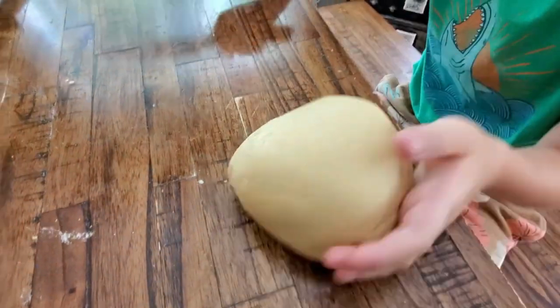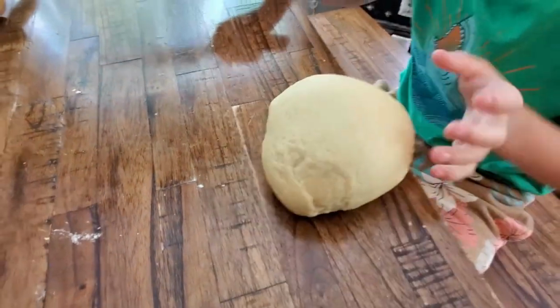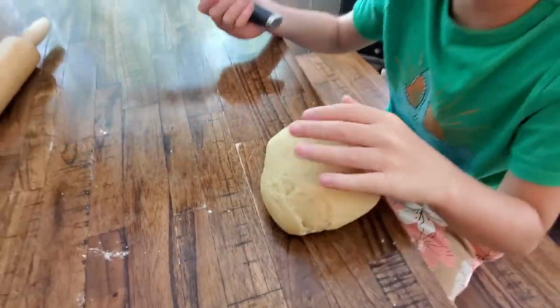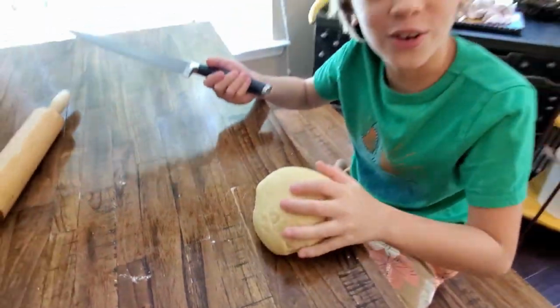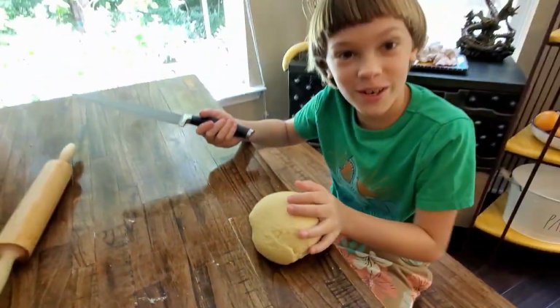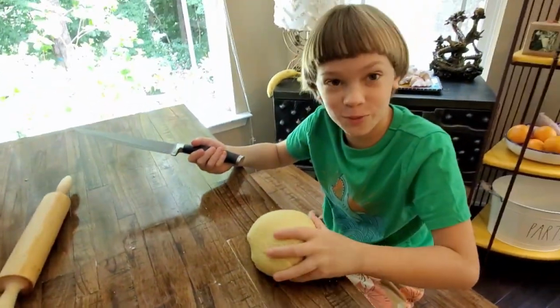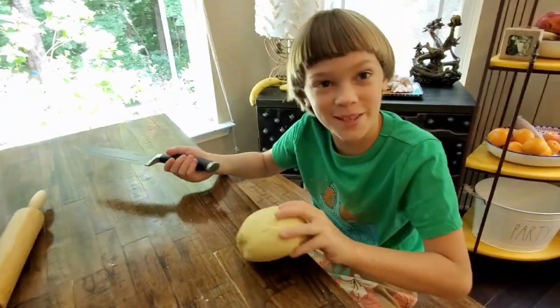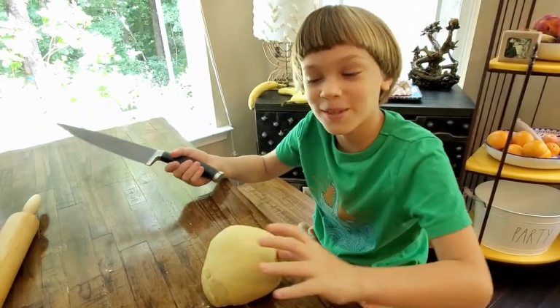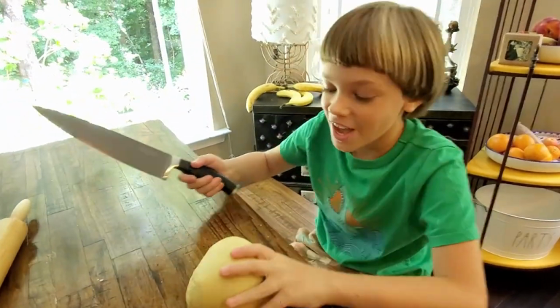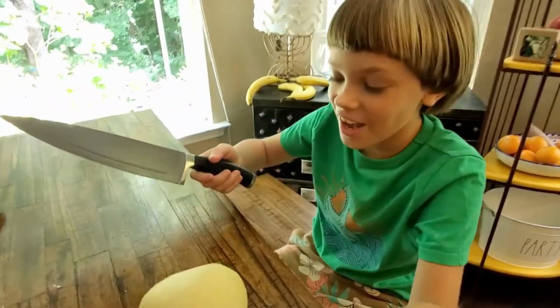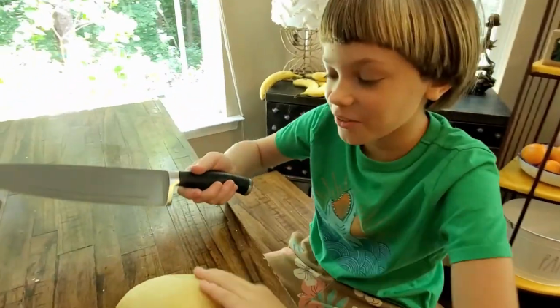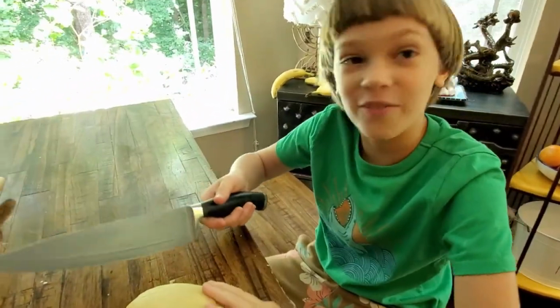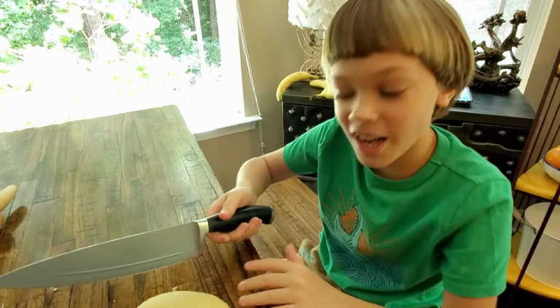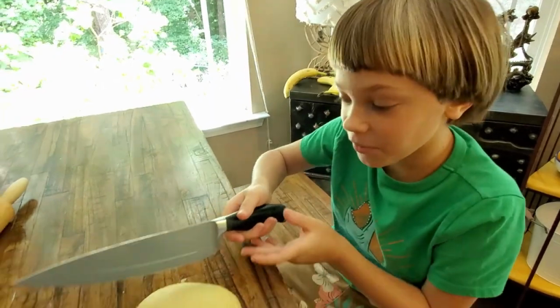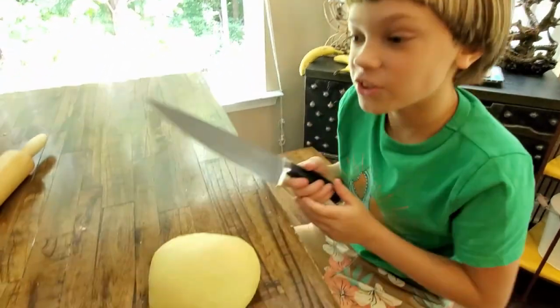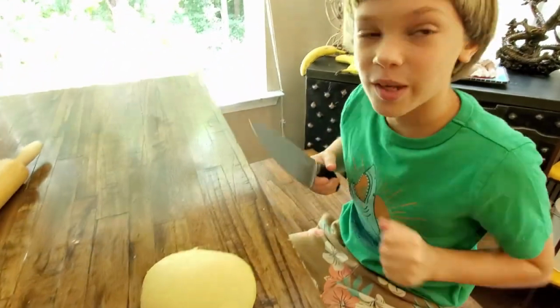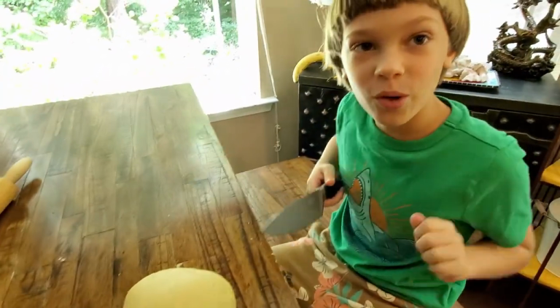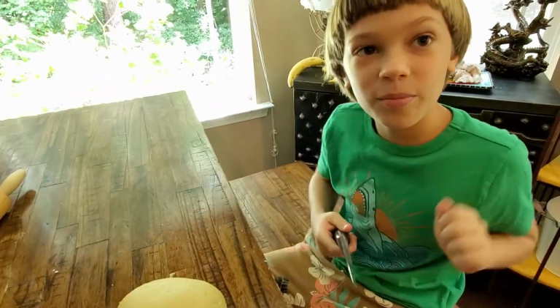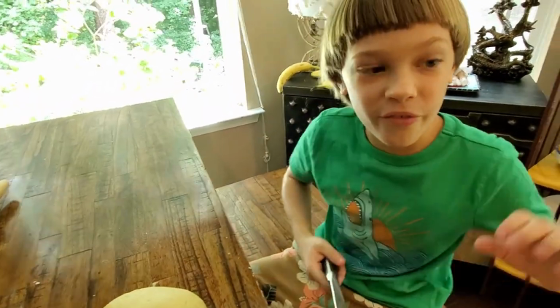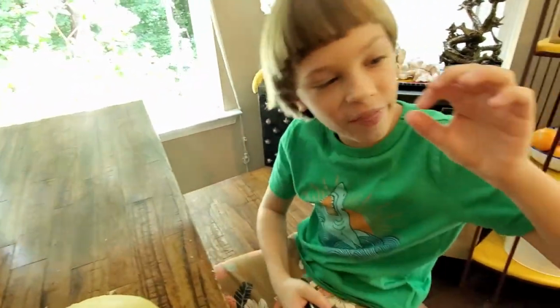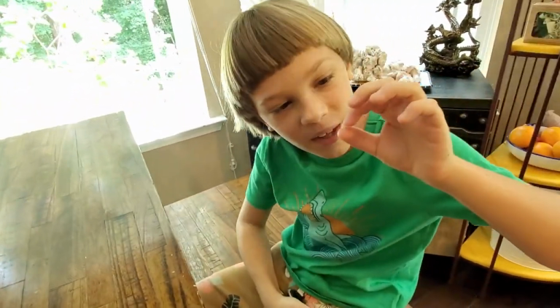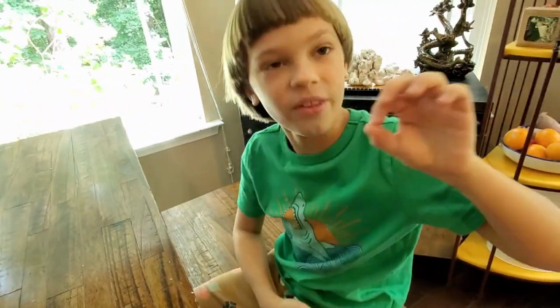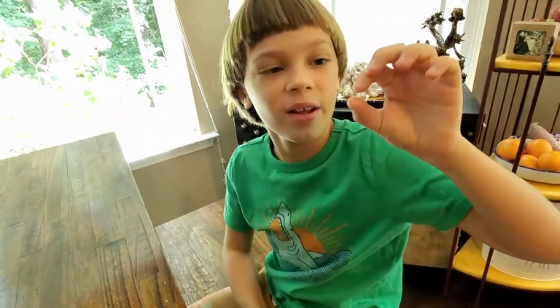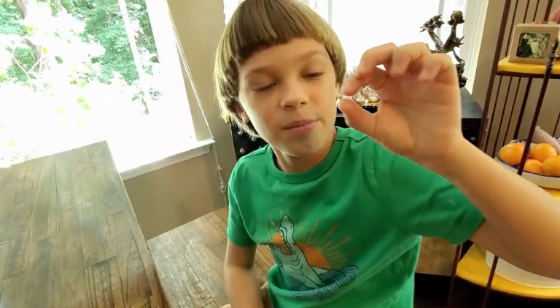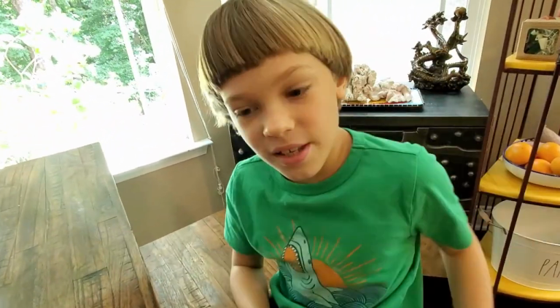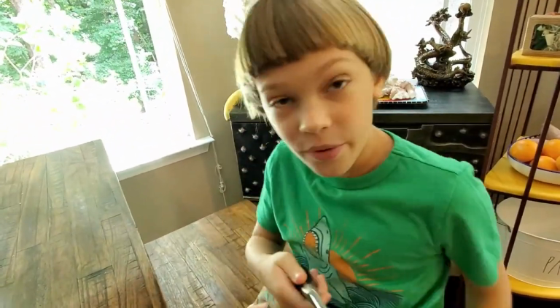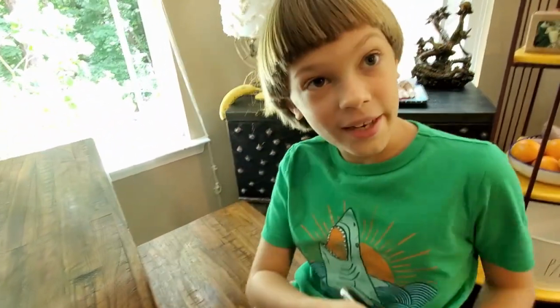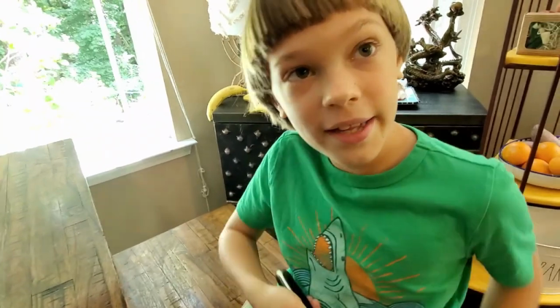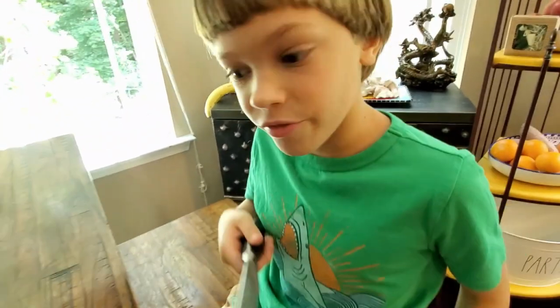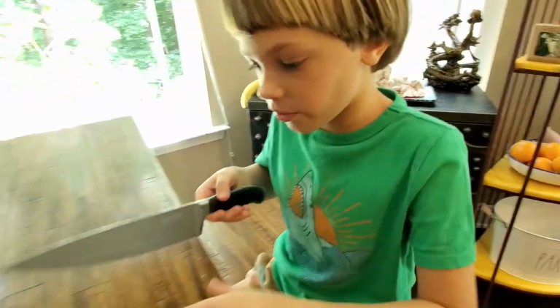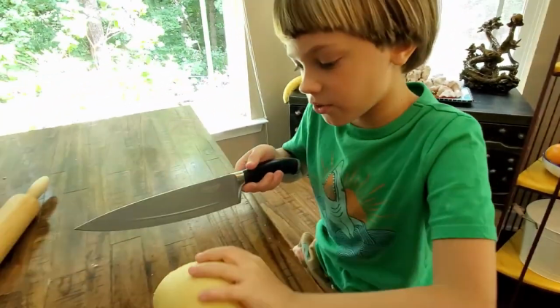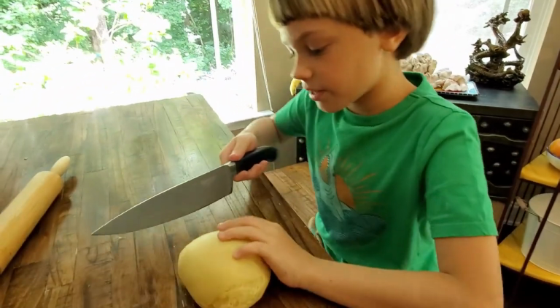It definitely got worked while we were smacking it. Now we're going to cut it so we can roll it into a very thin piece, and then we can cut out our angel wings.